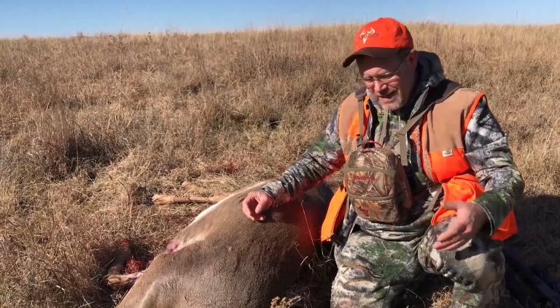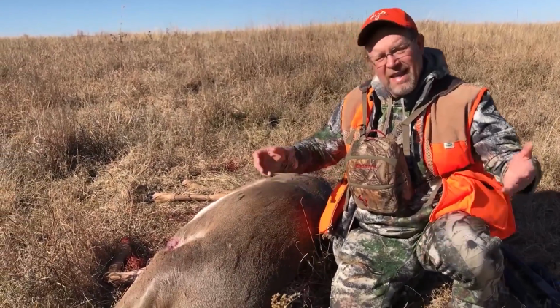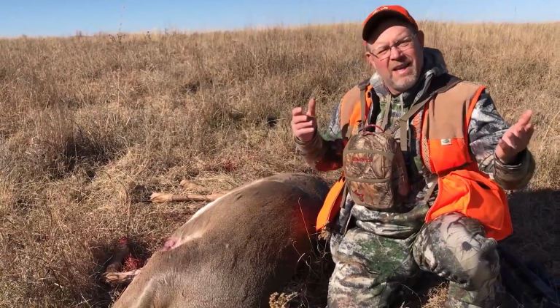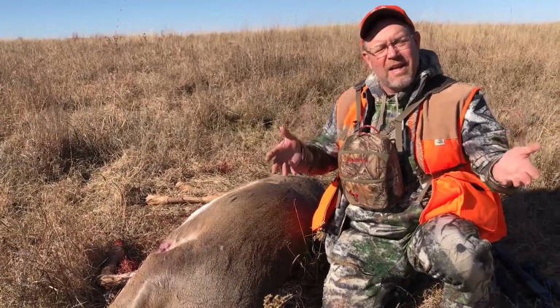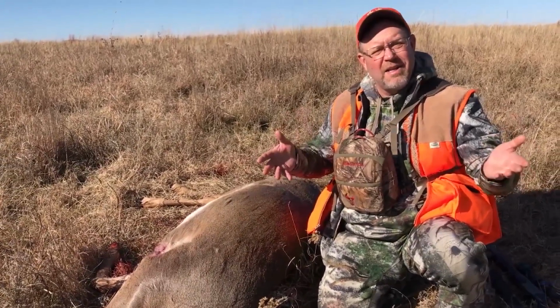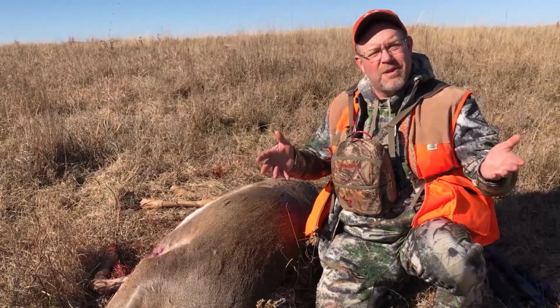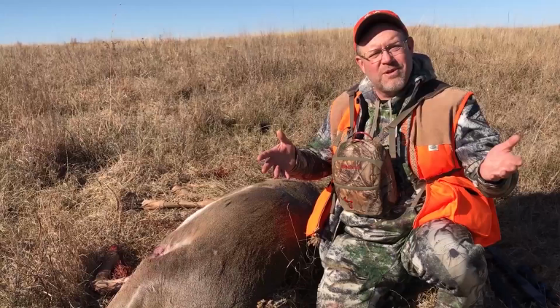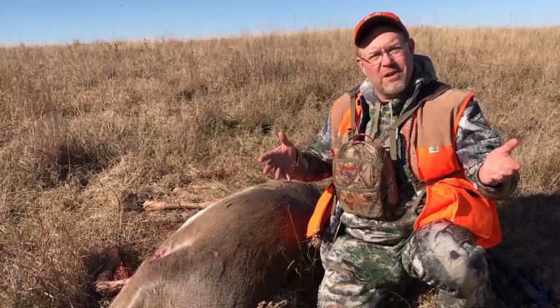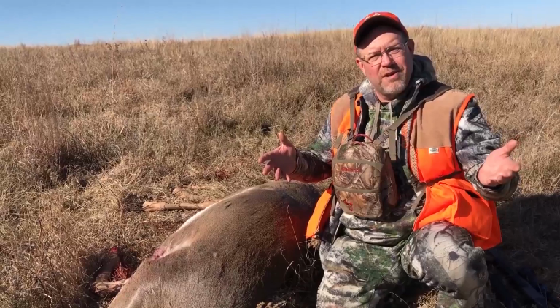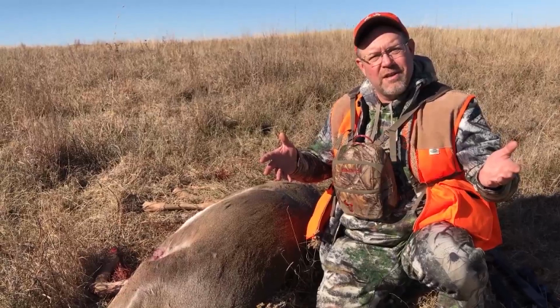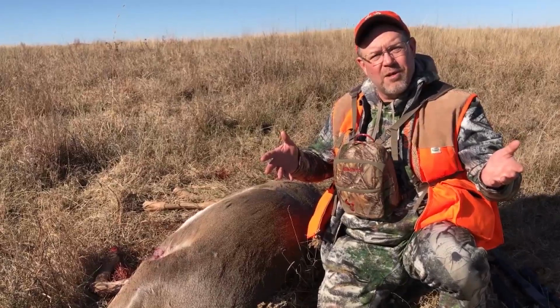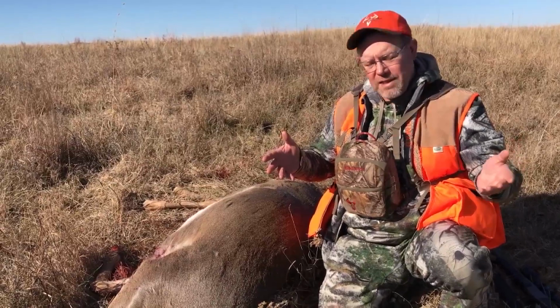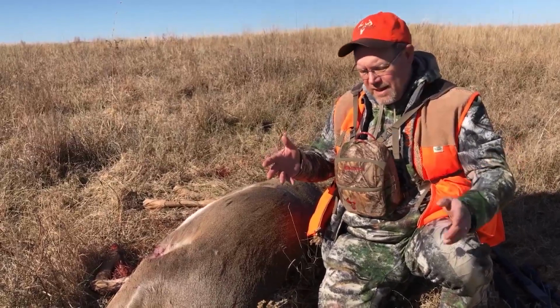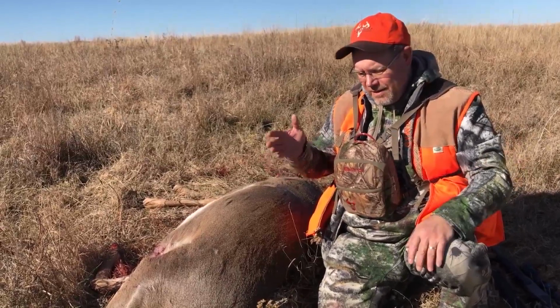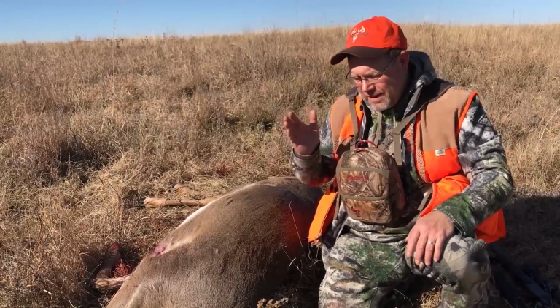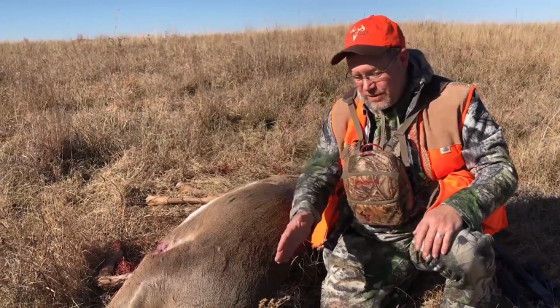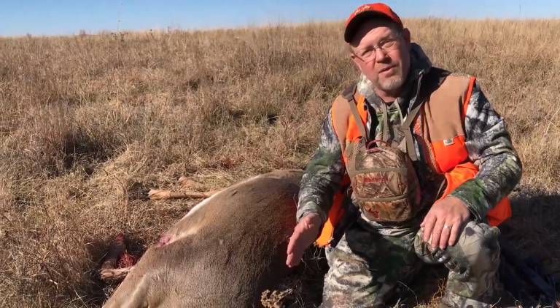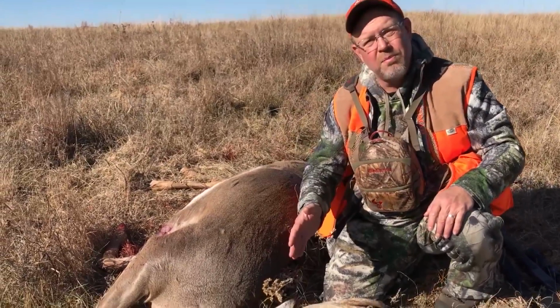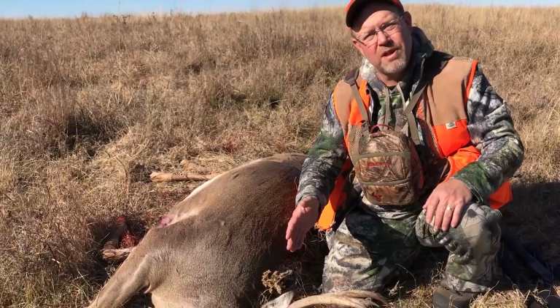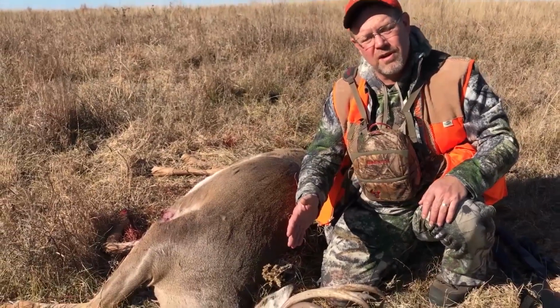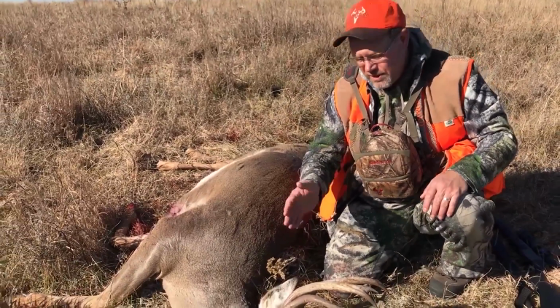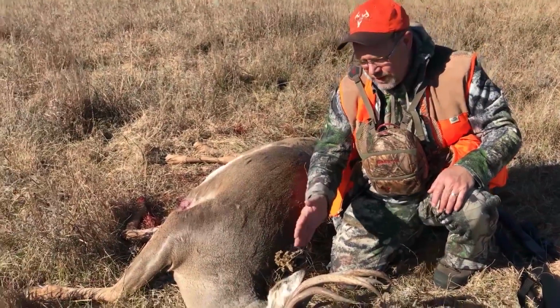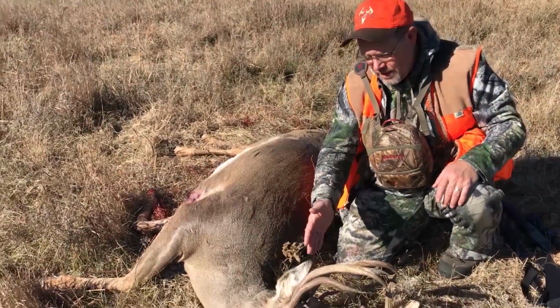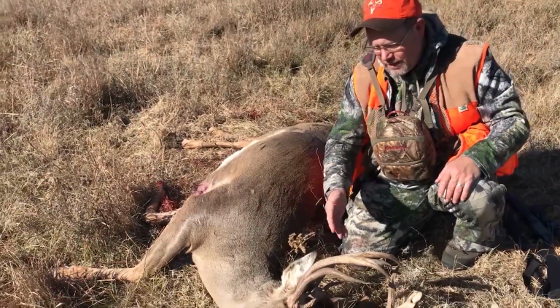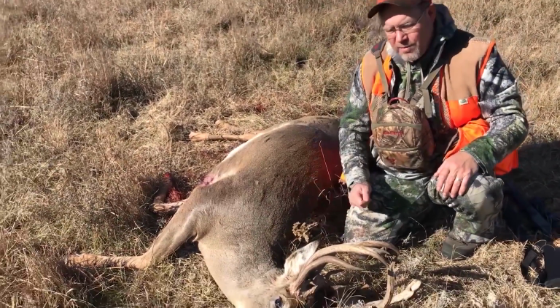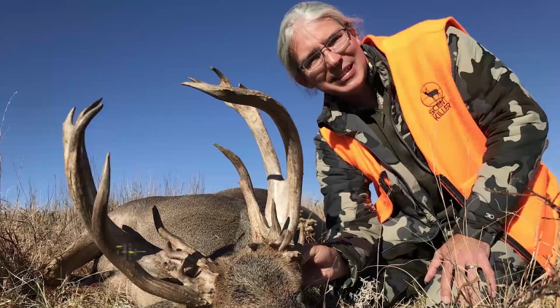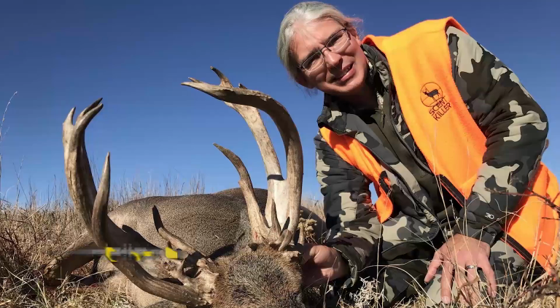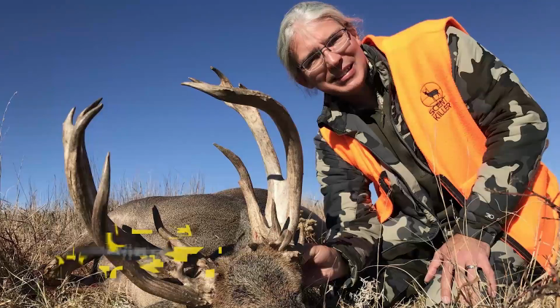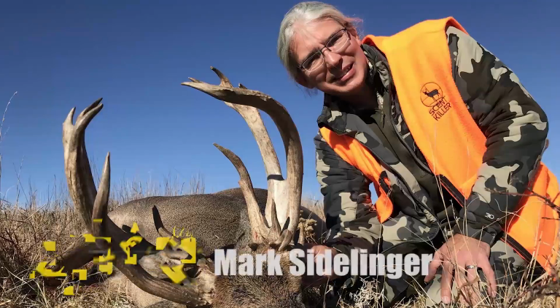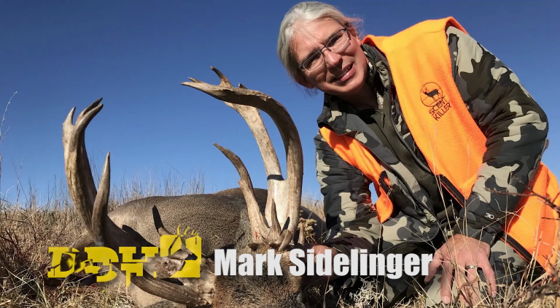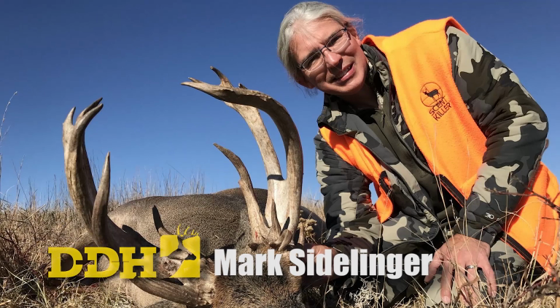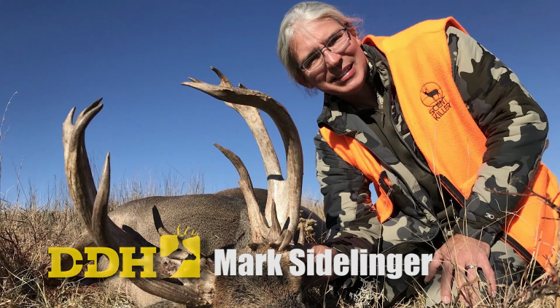Great hunting with Goose Creek Outfitters here in the Nebraska Sandhills. Shot a mule deer earlier this morning. Incredible whitetail — what a great day.